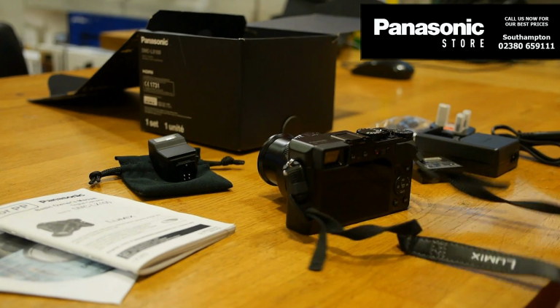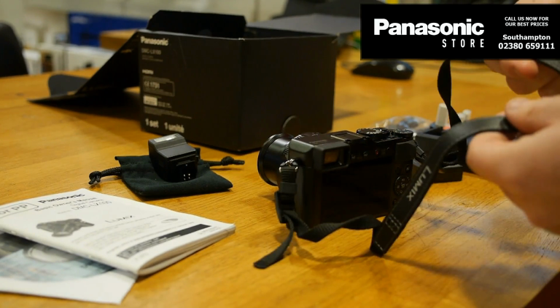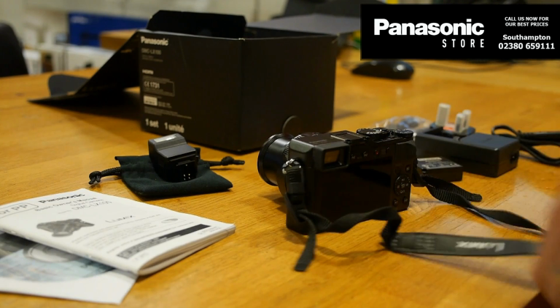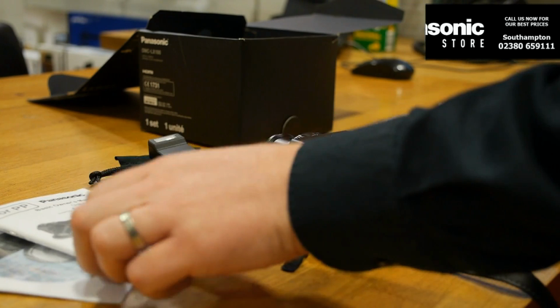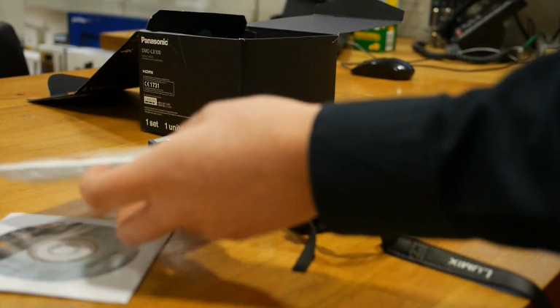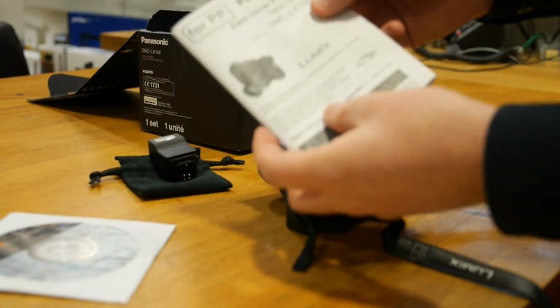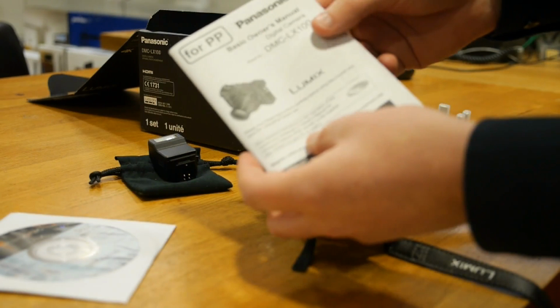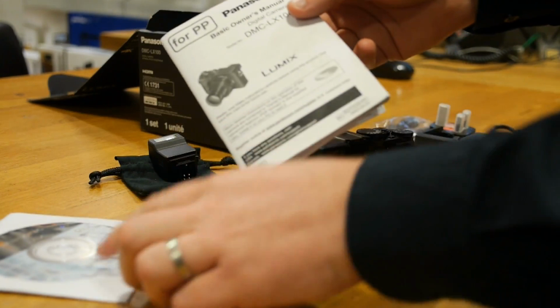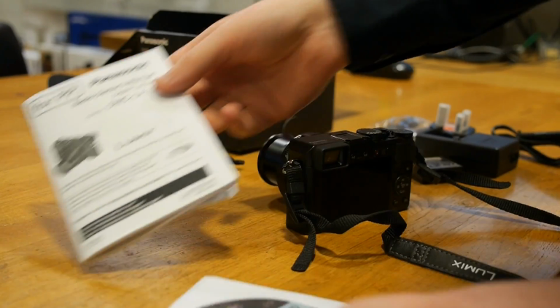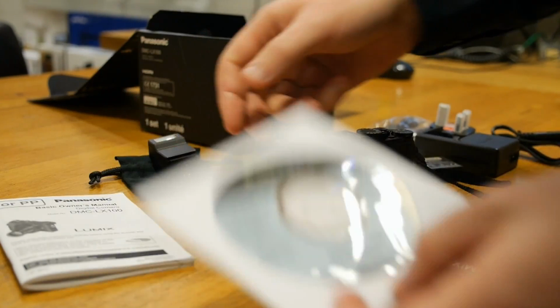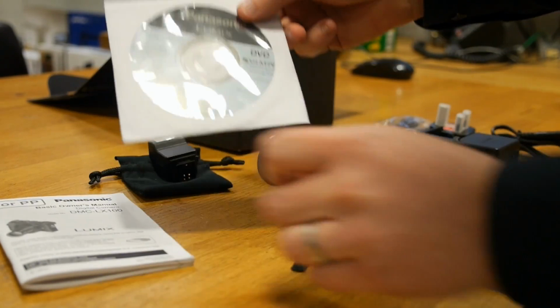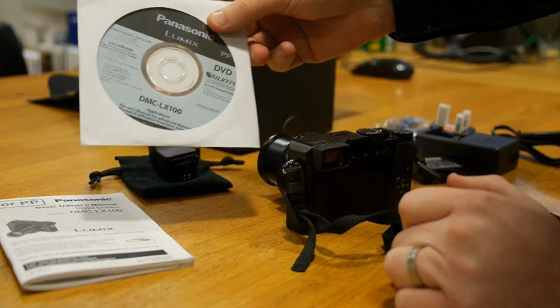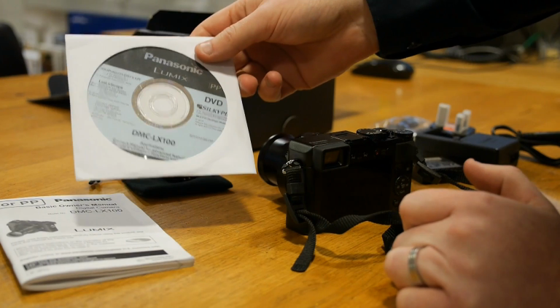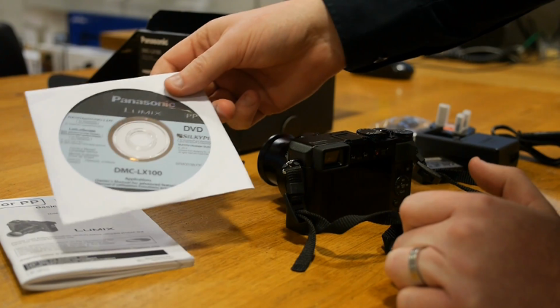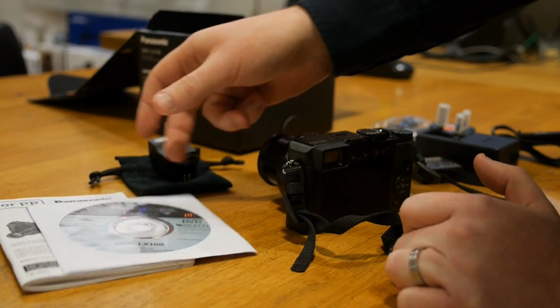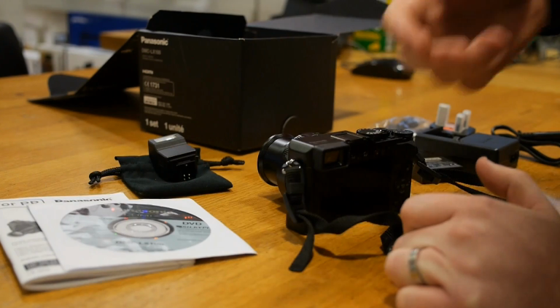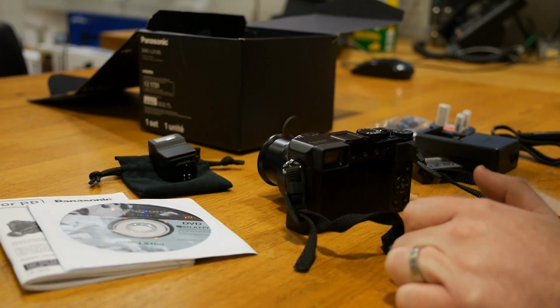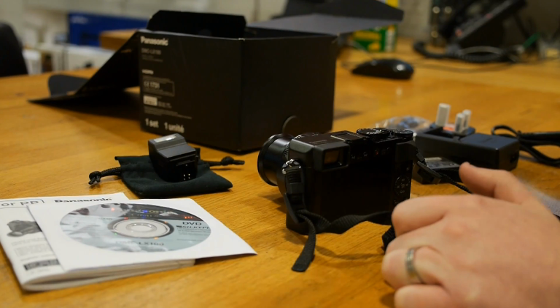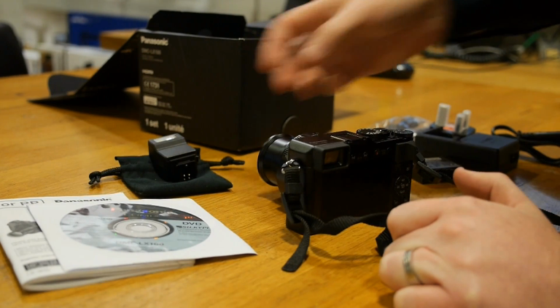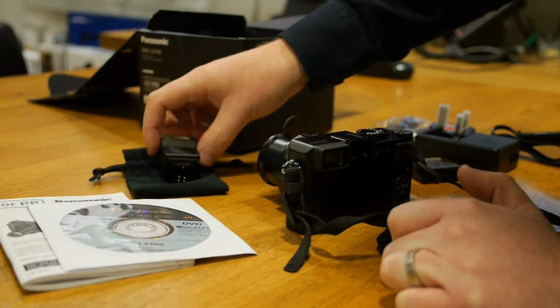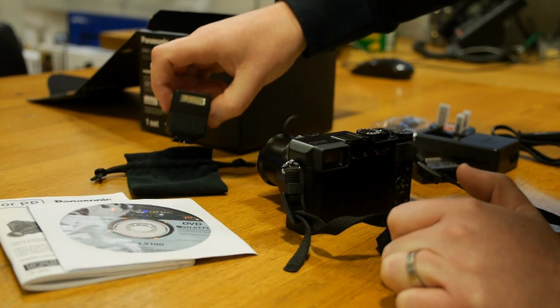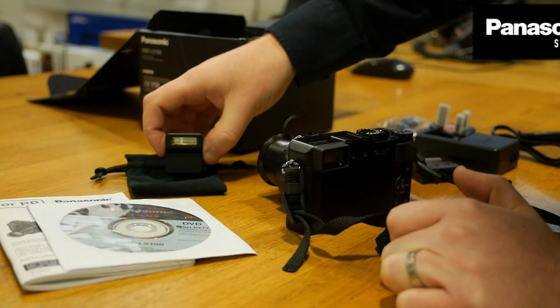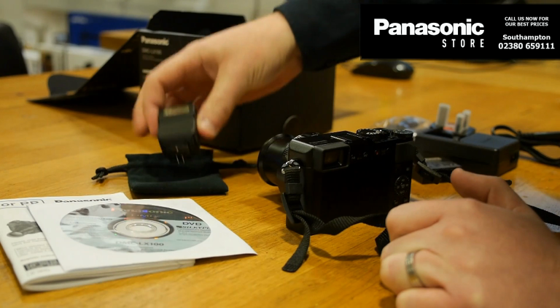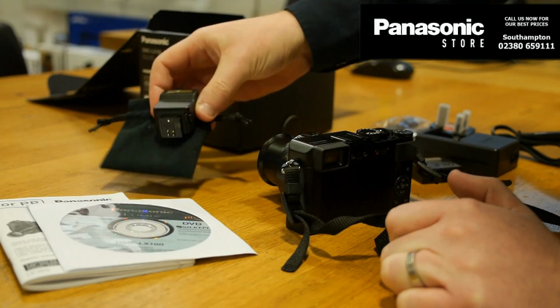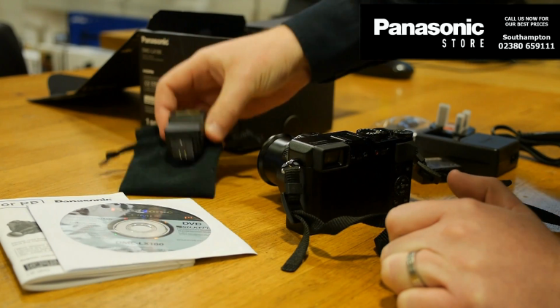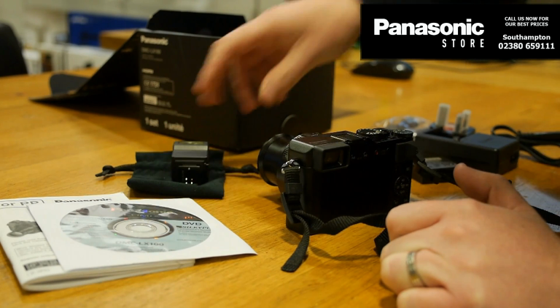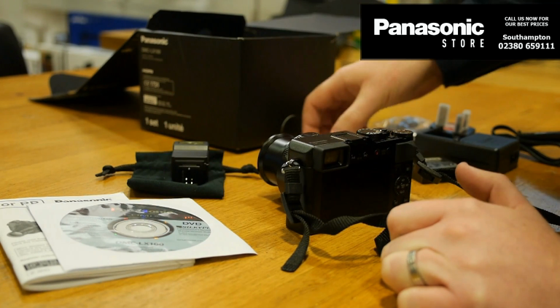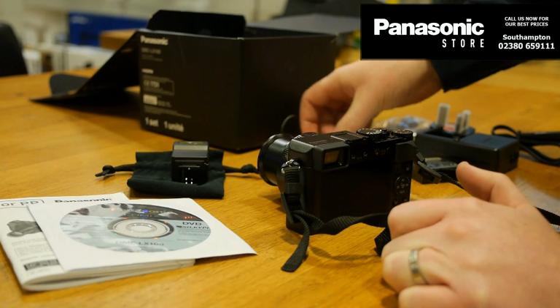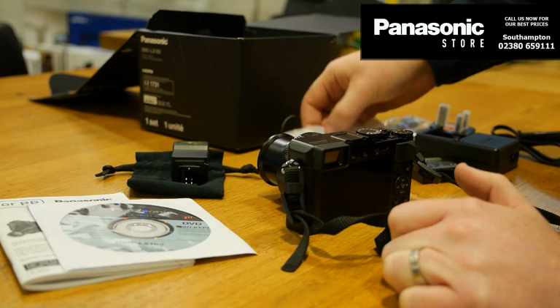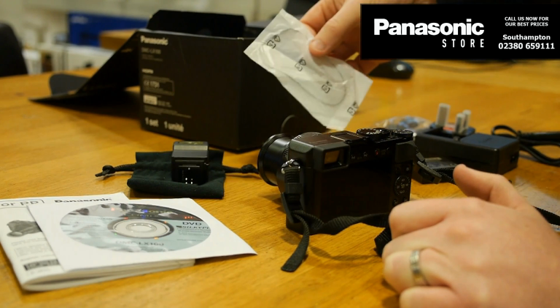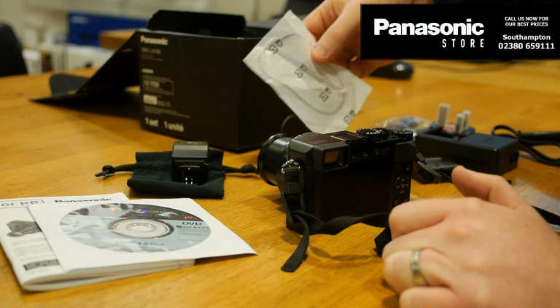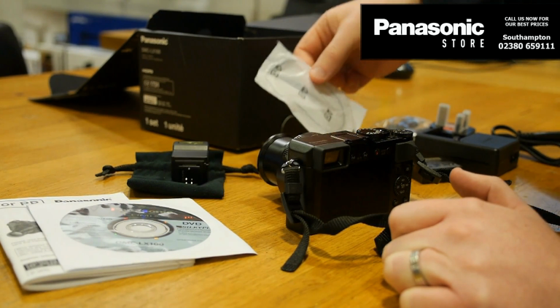You do get a strap, your basic instruction manual, and of course a full CD-ROM with some software and the full instructions. You get a little flash and a little carrying pouch for that, and you get a lens cap and a little lens cap strap.